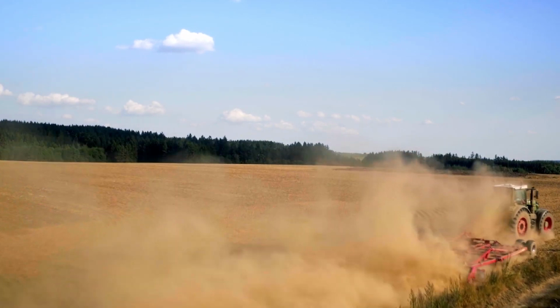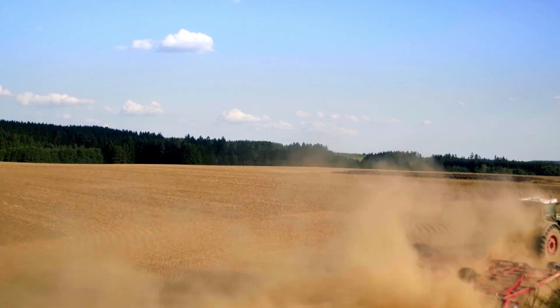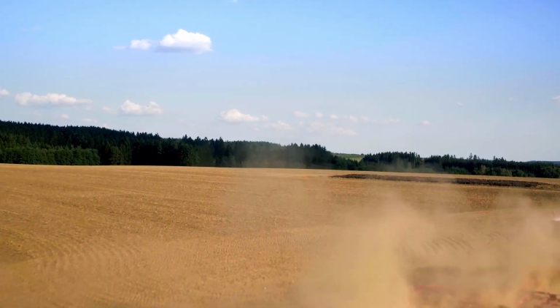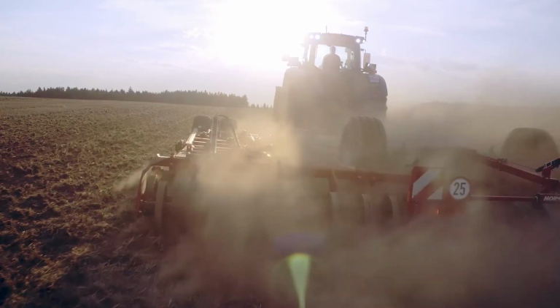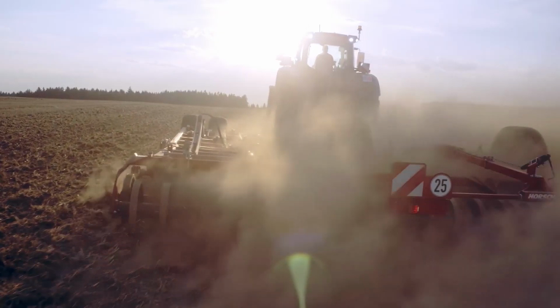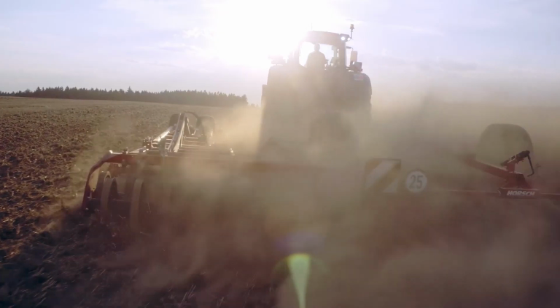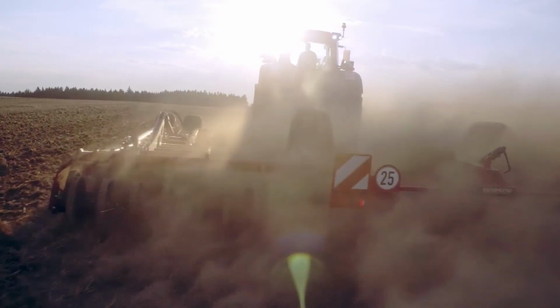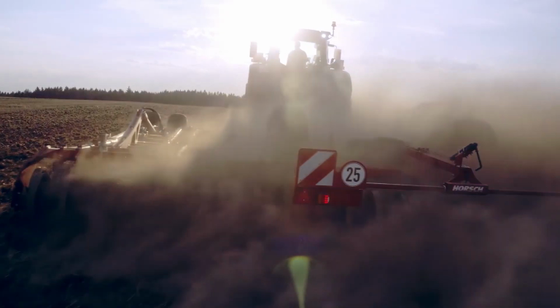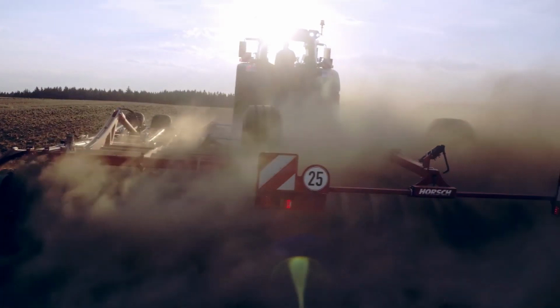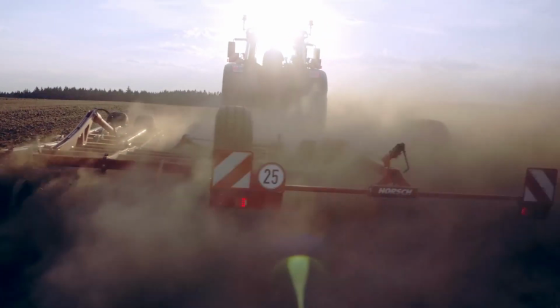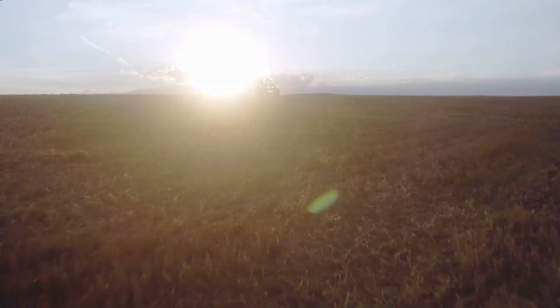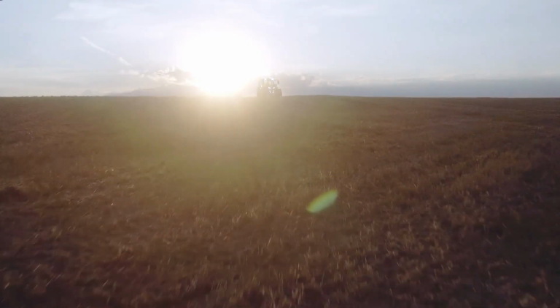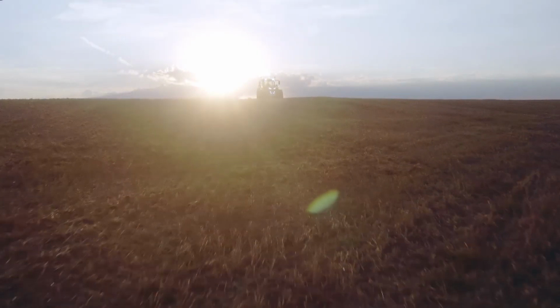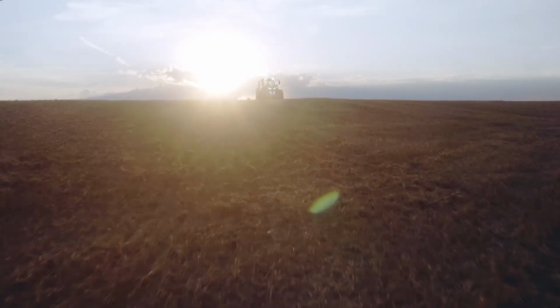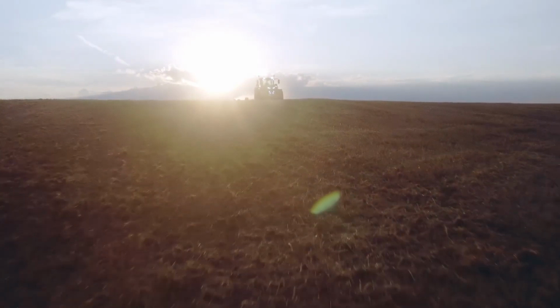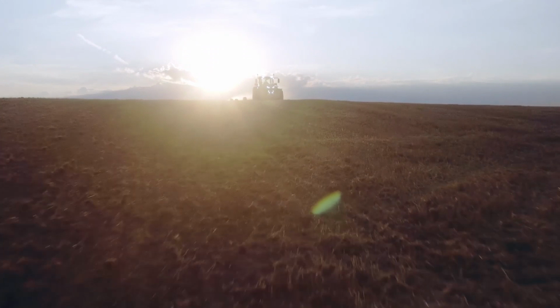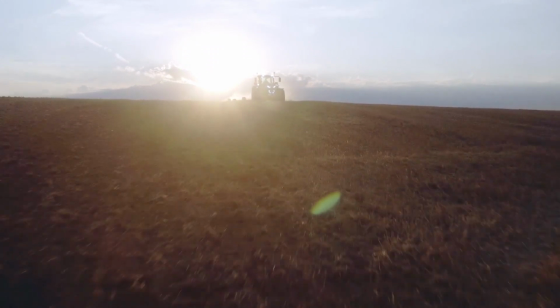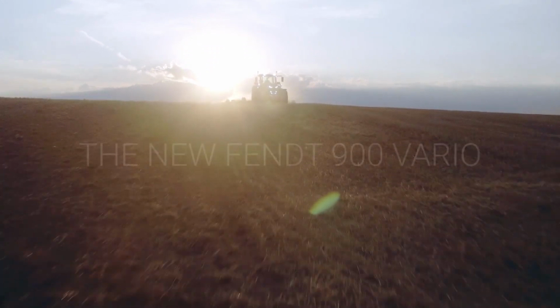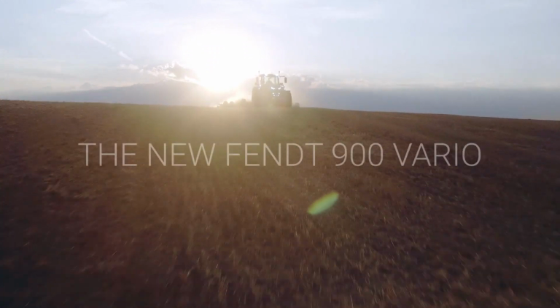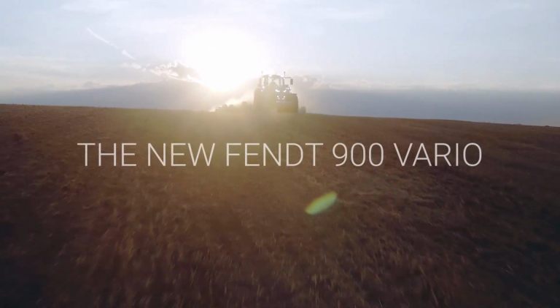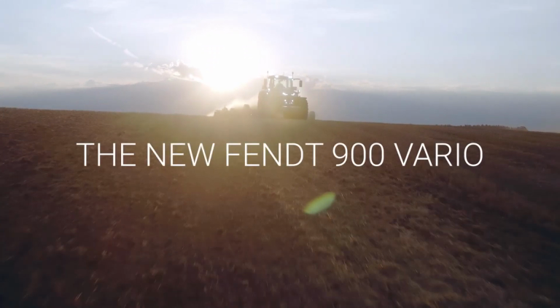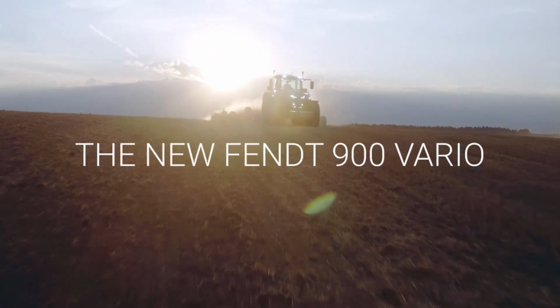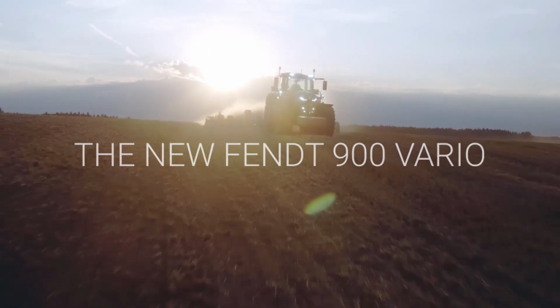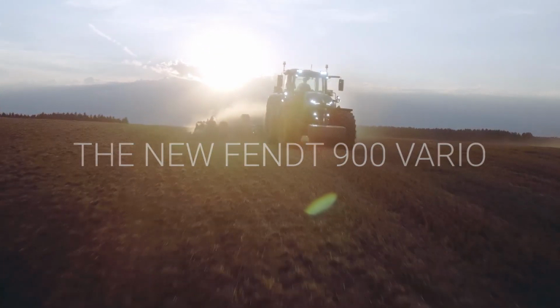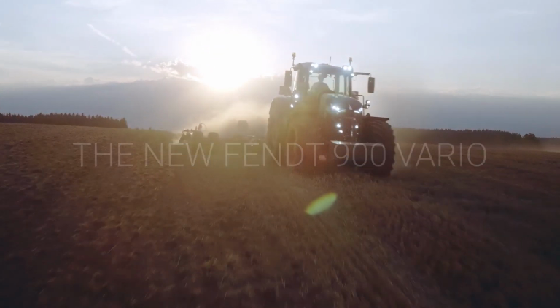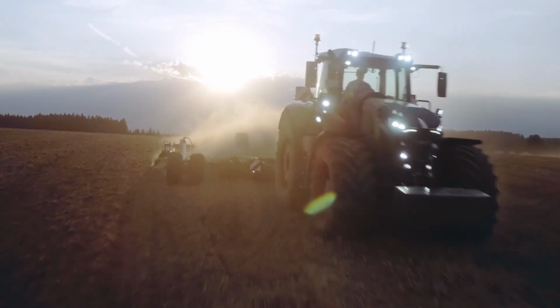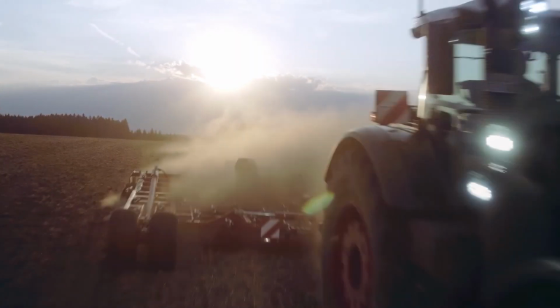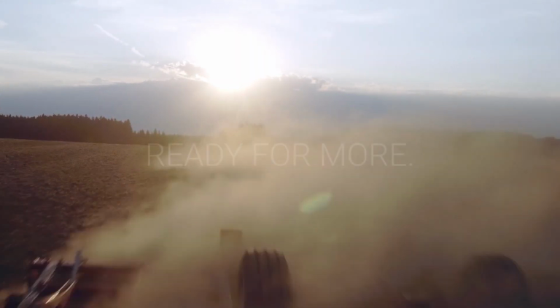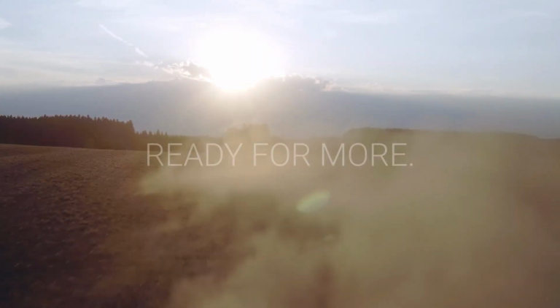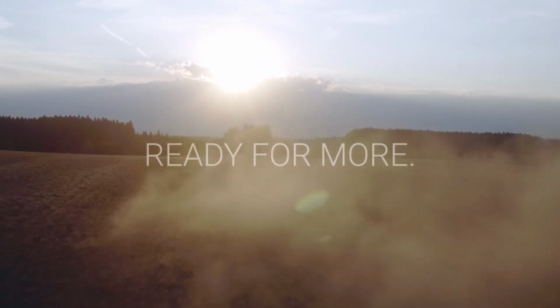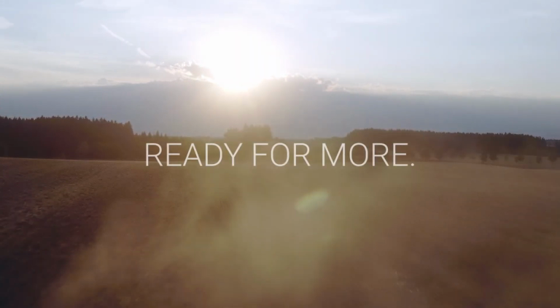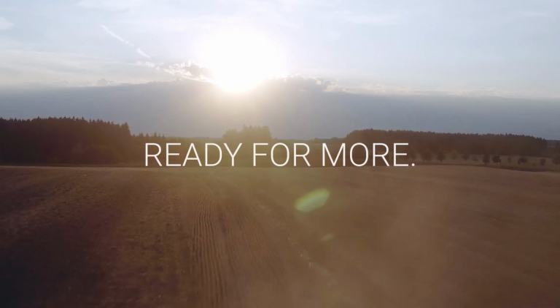Intelligence that pays whatever the job. The new FENT 900 Vario. Ready for more.